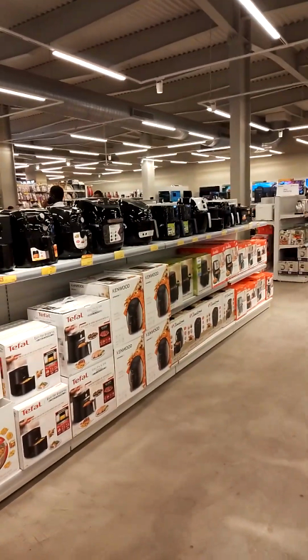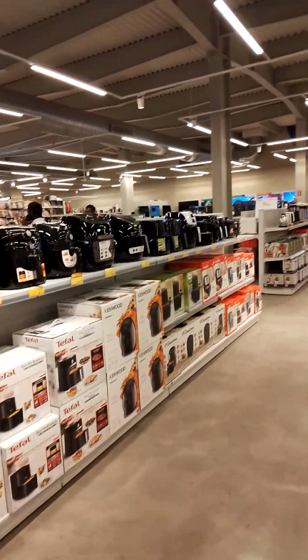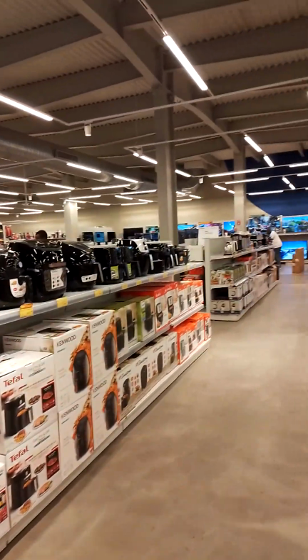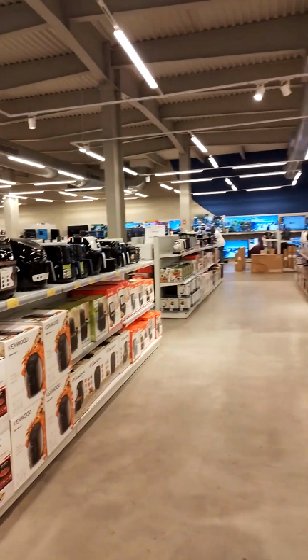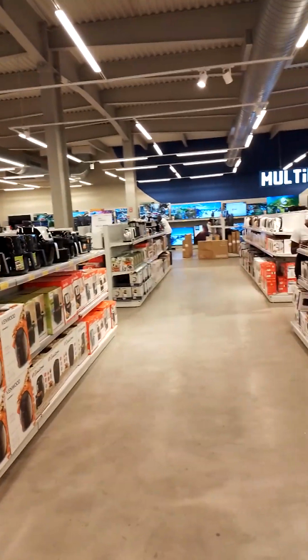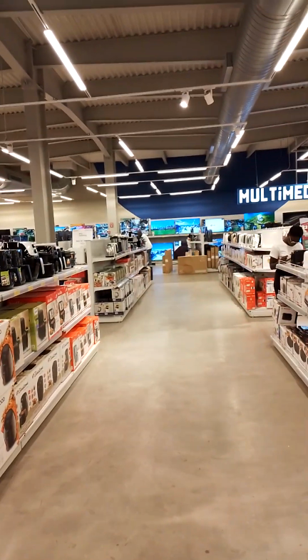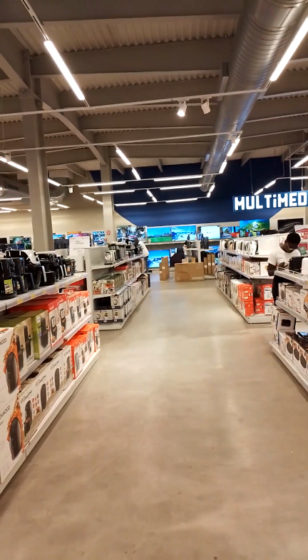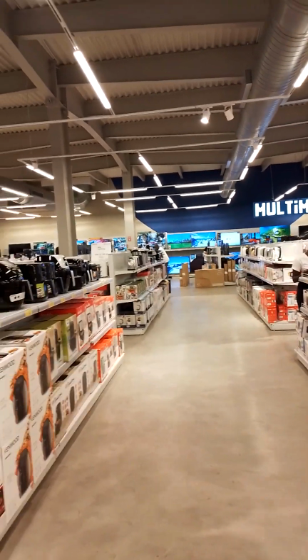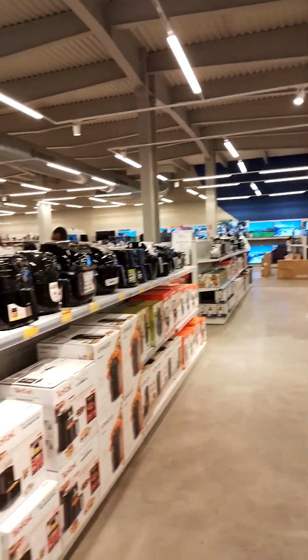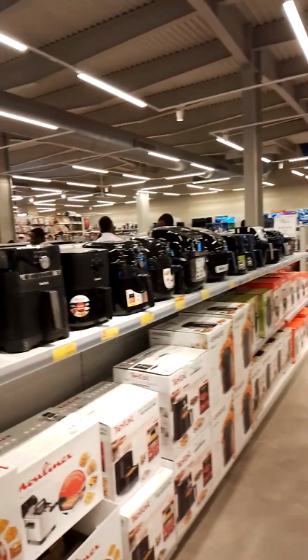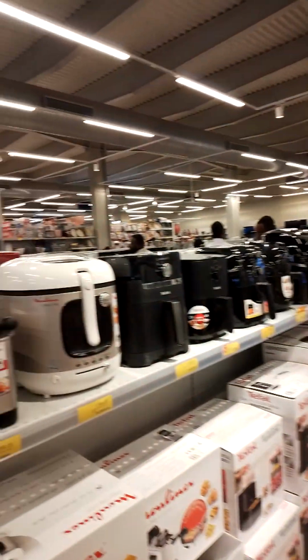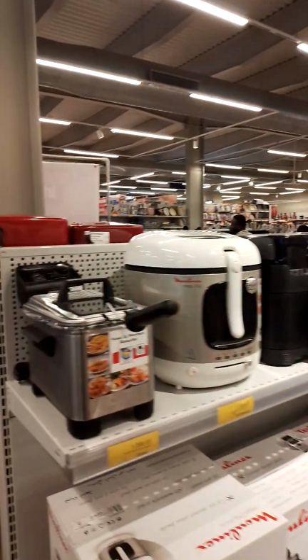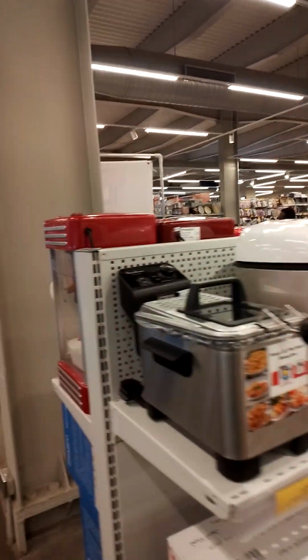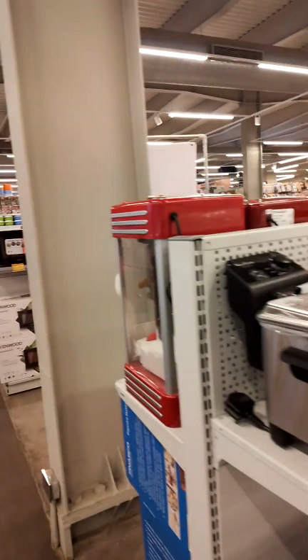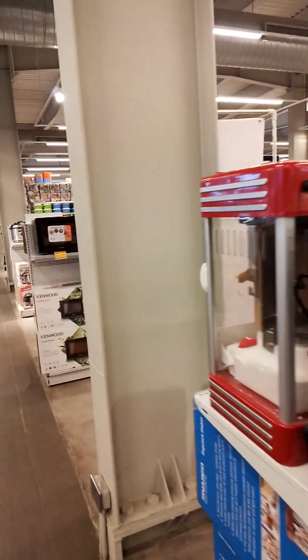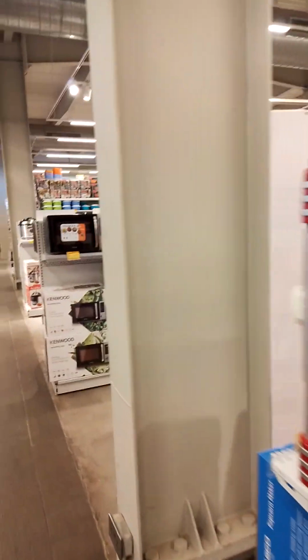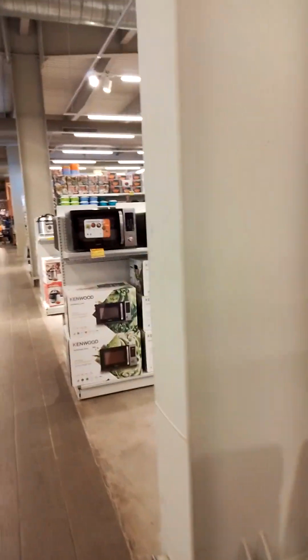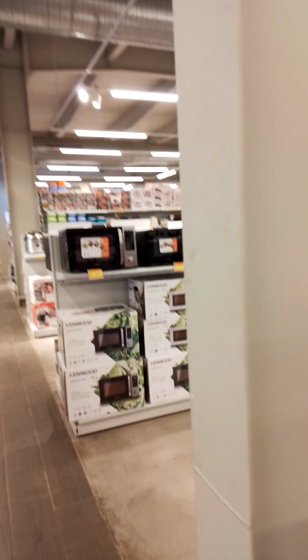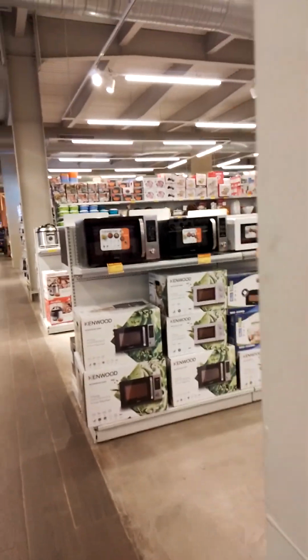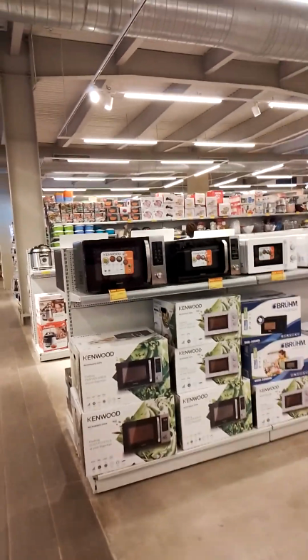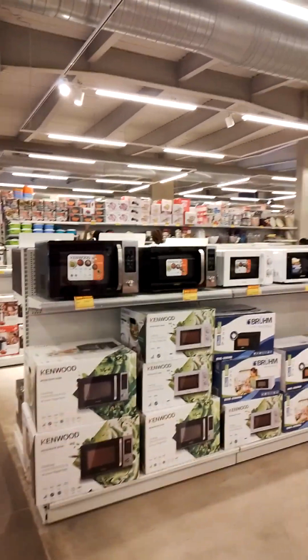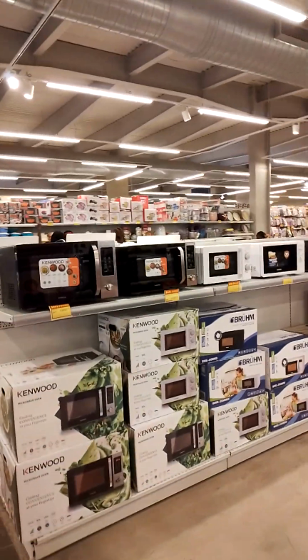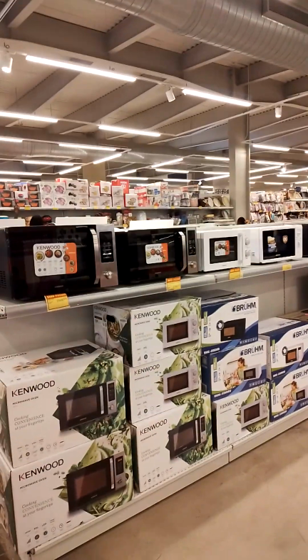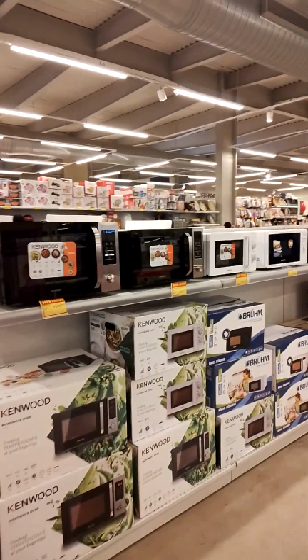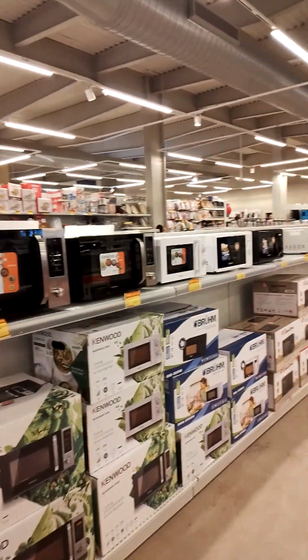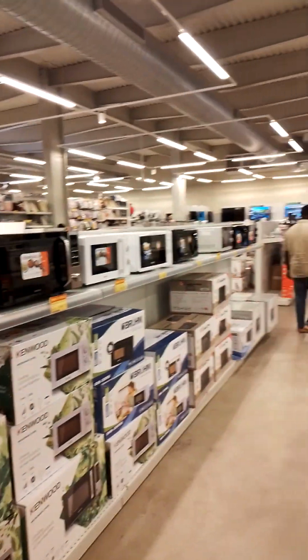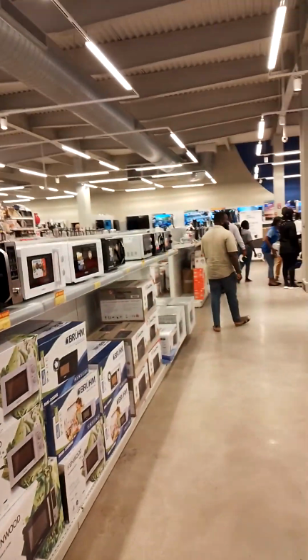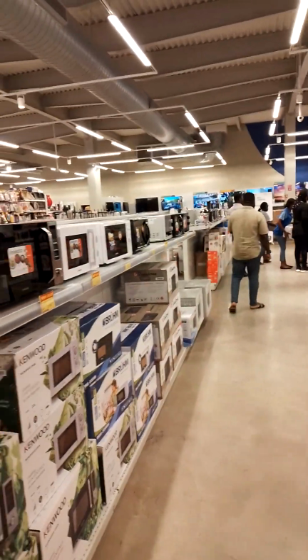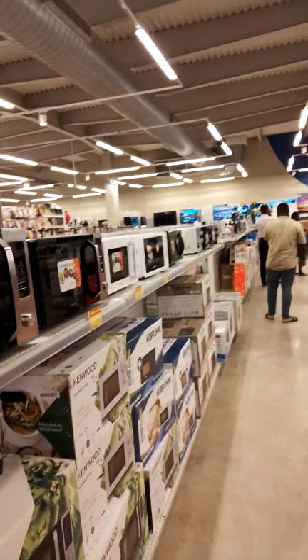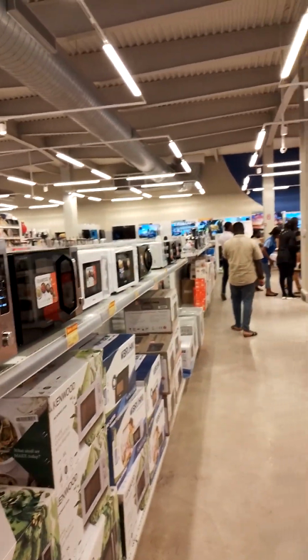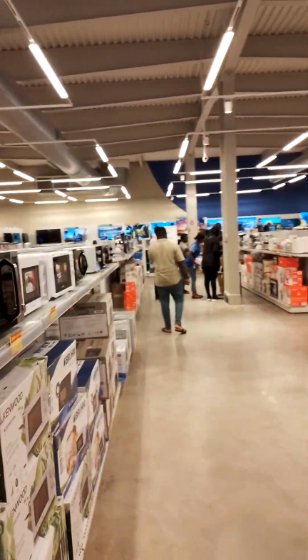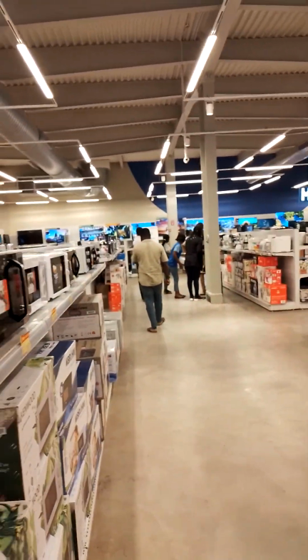You can see all the appliances, TV stuff. So if you come empty-handed, don't worry — you can come to Accra and get everything you need right here.